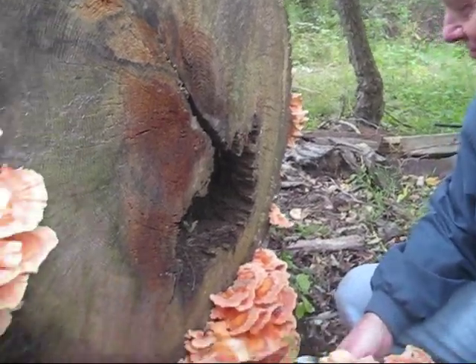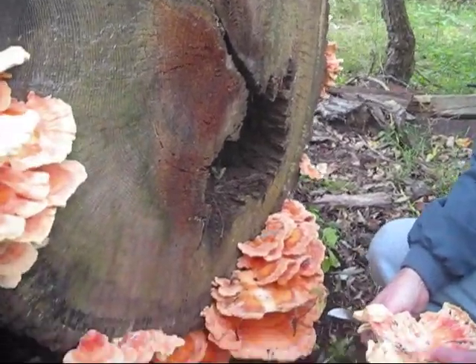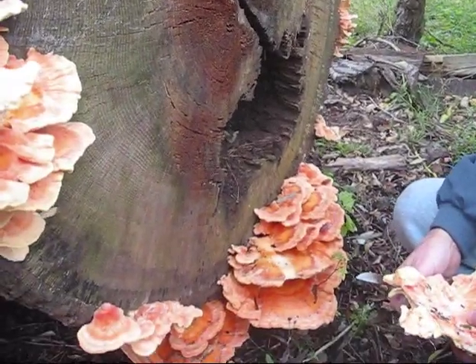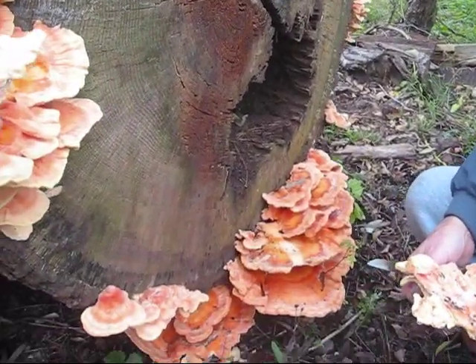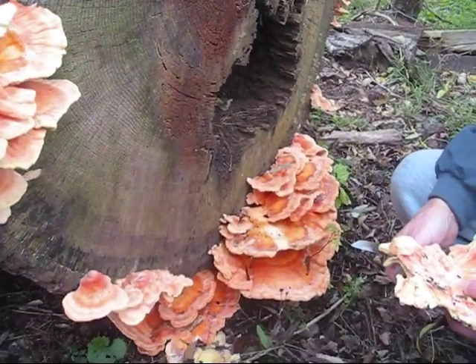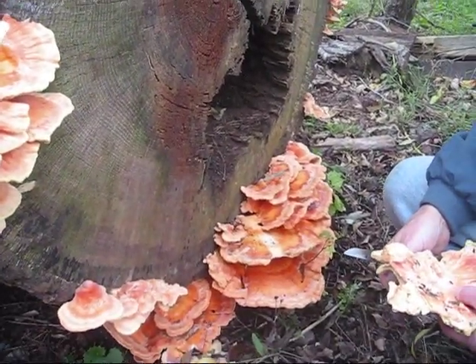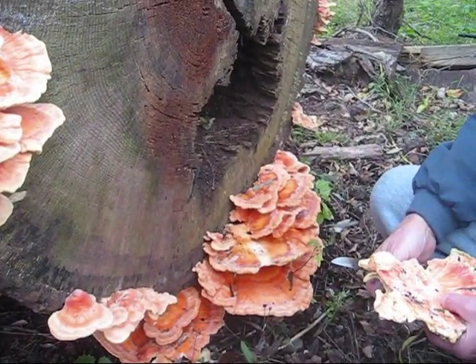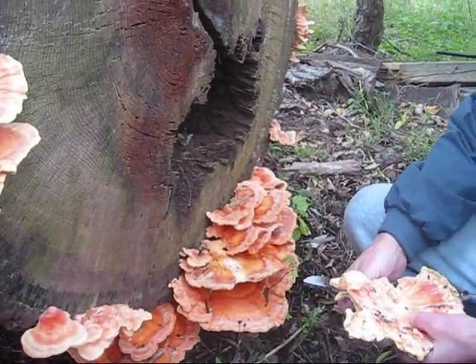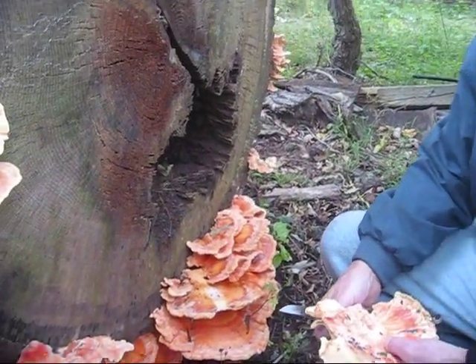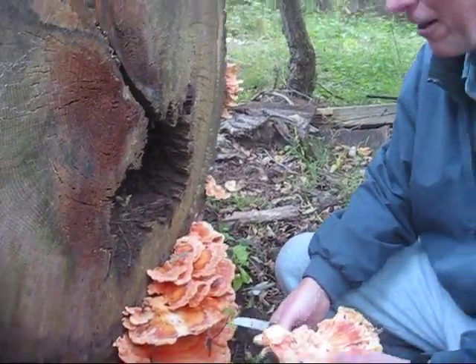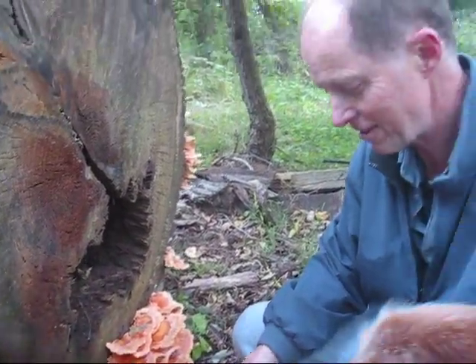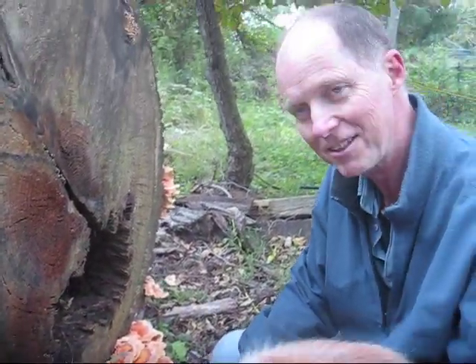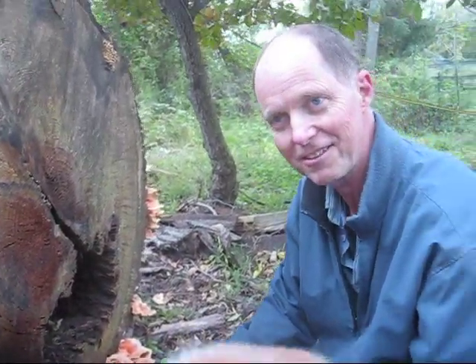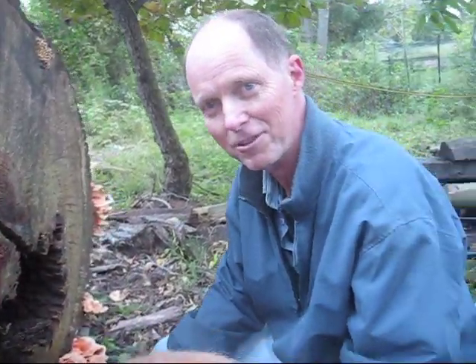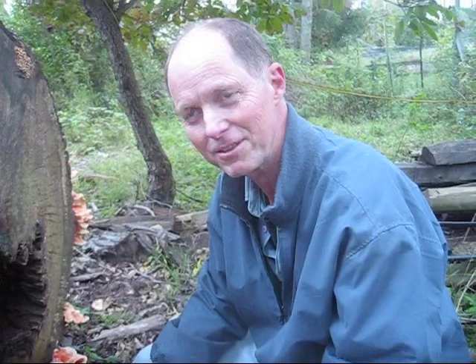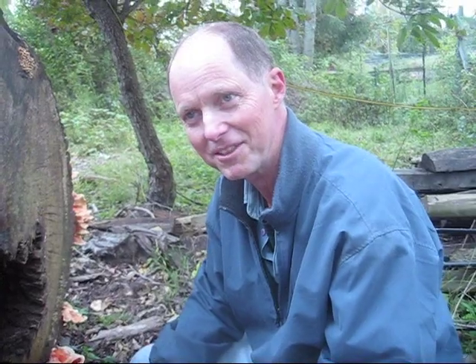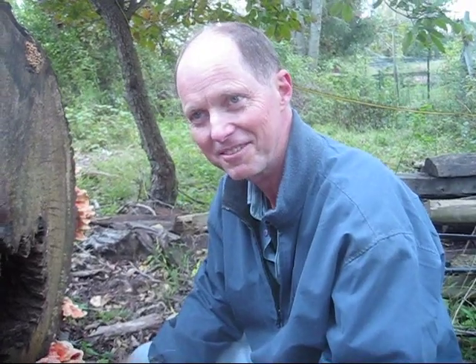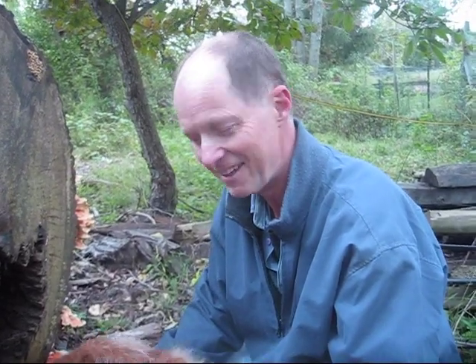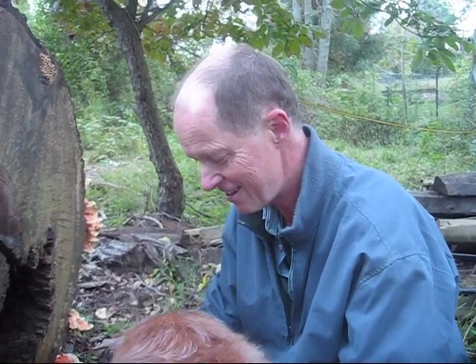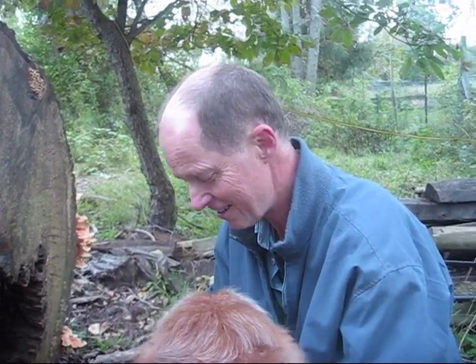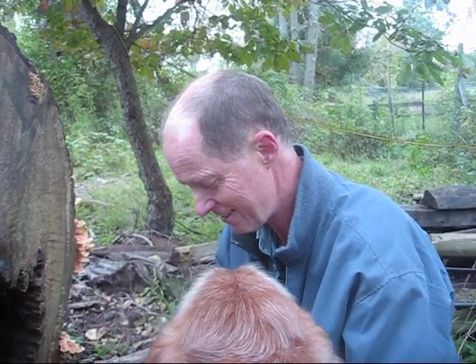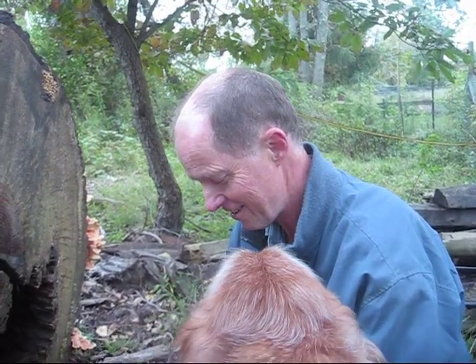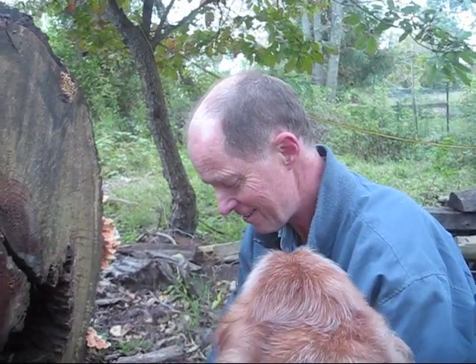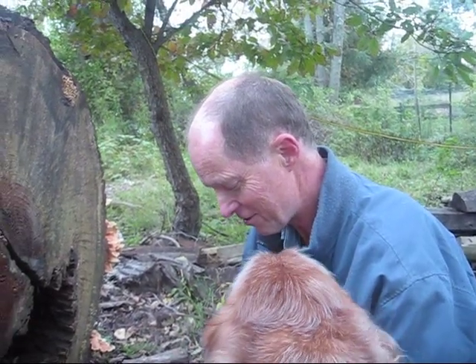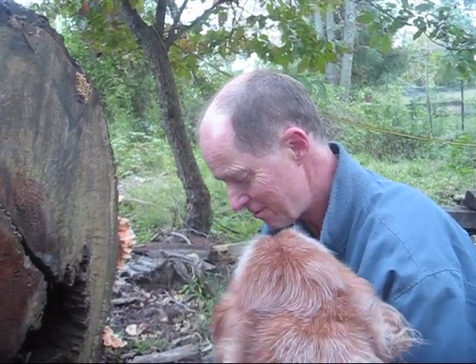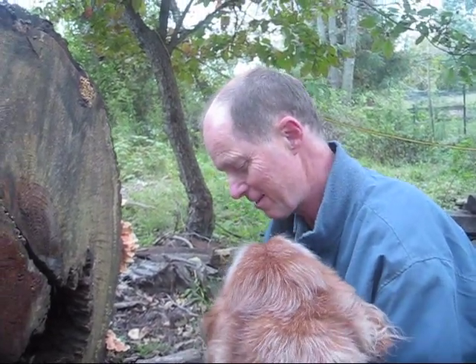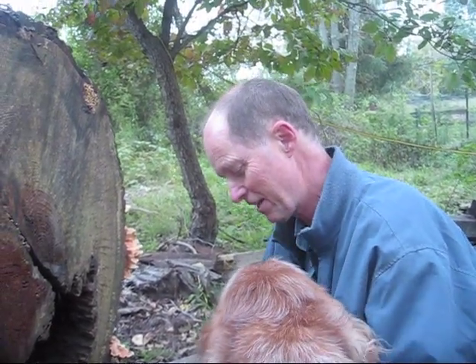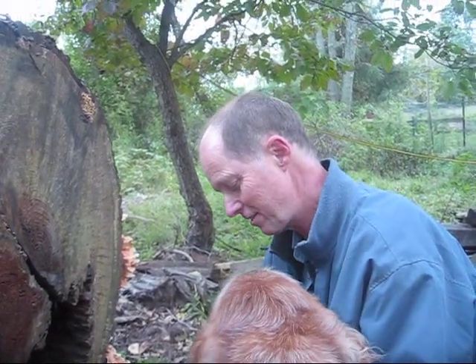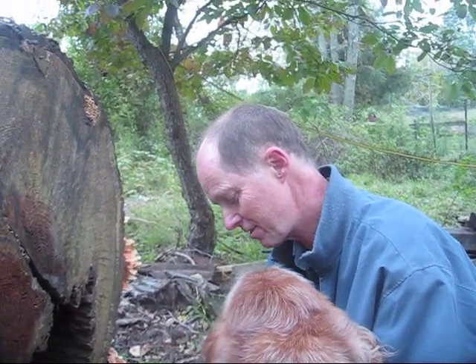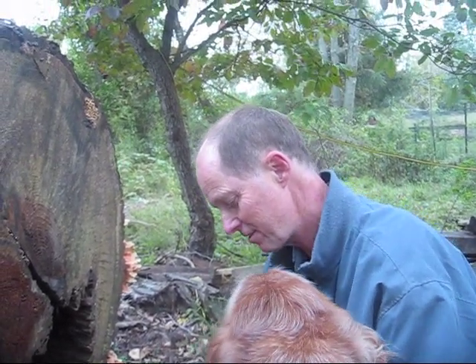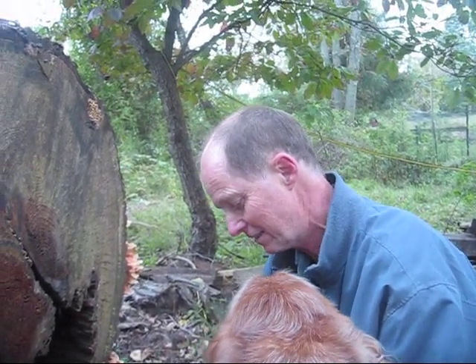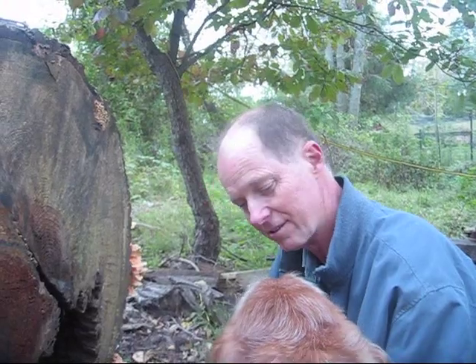How long have you been foraging mushrooms? Oh, ever since I was a kid, growing up in Sweden. And then, of course, I've done it professionally for 26 years.